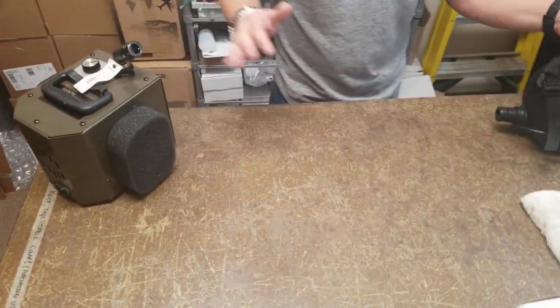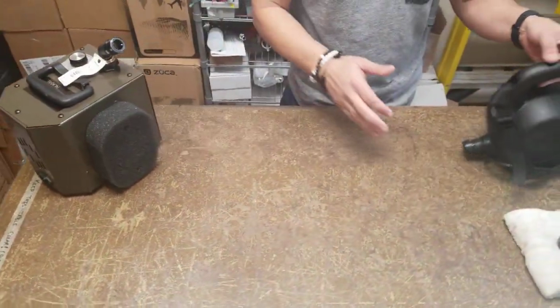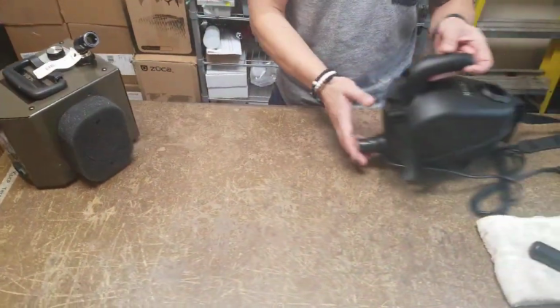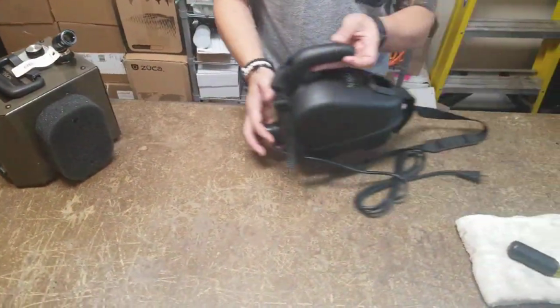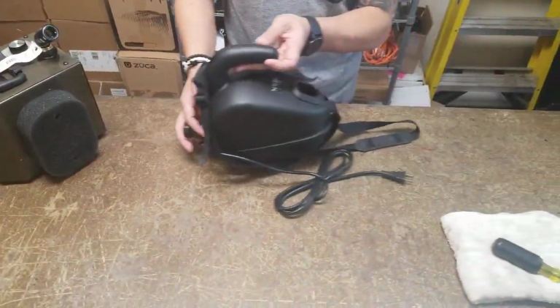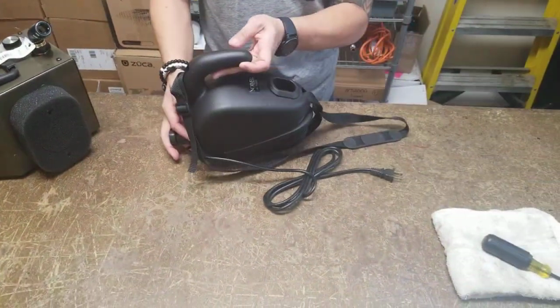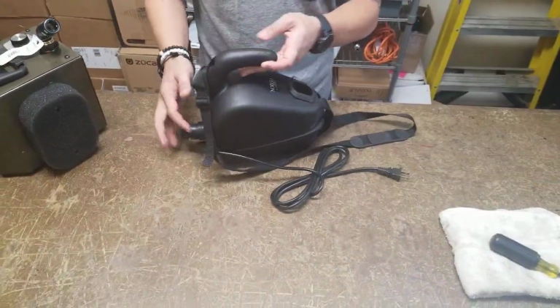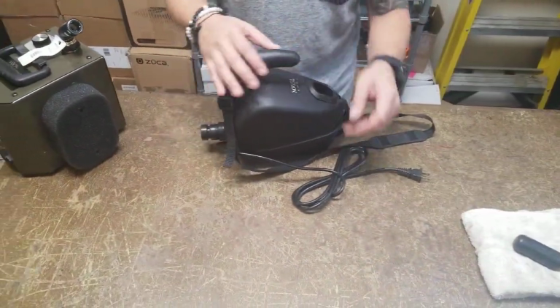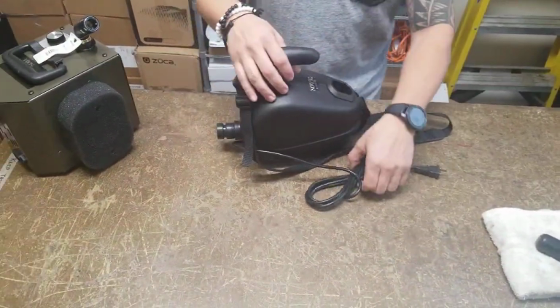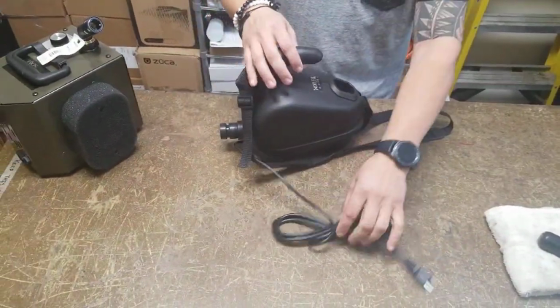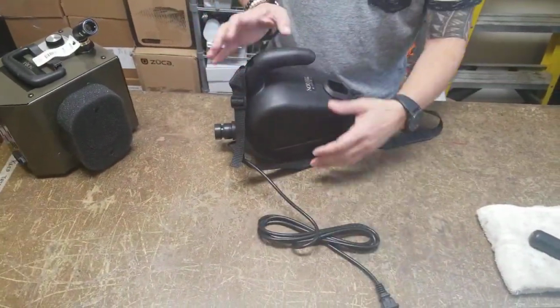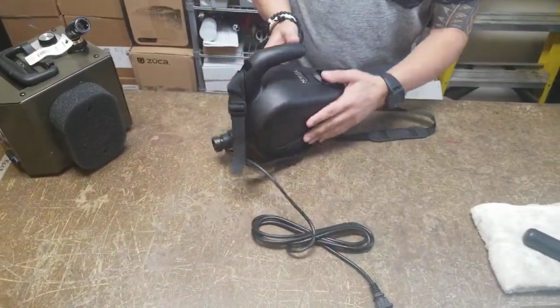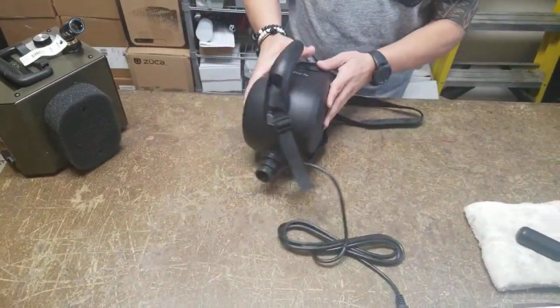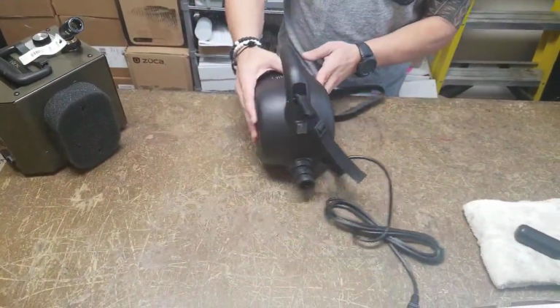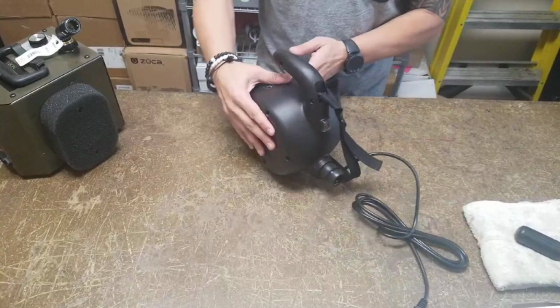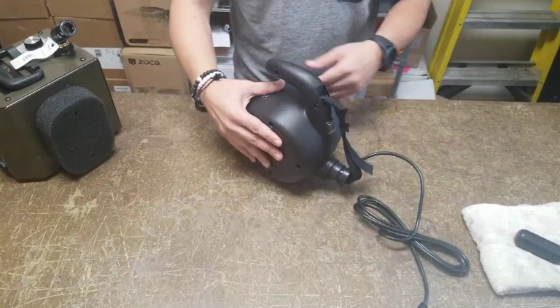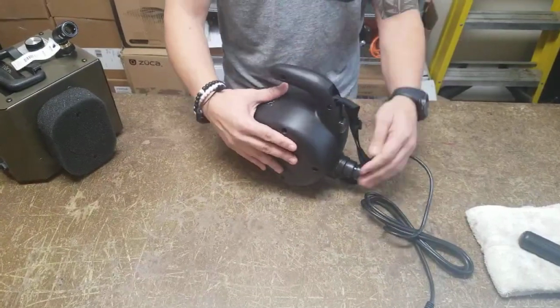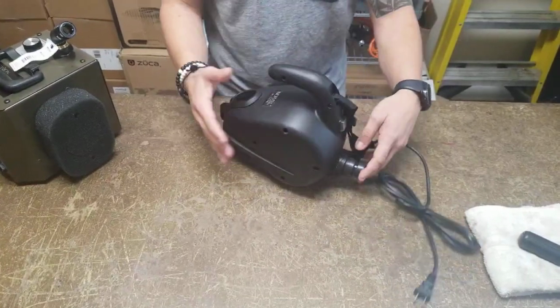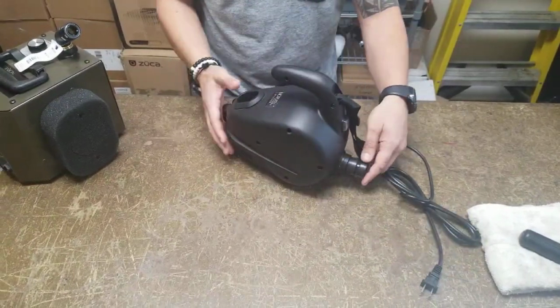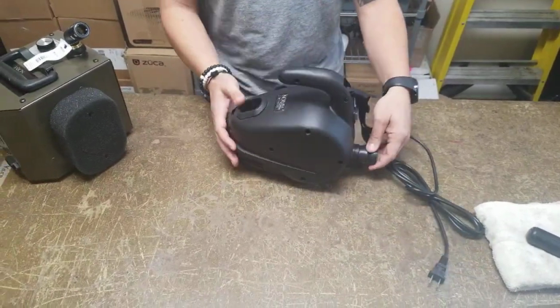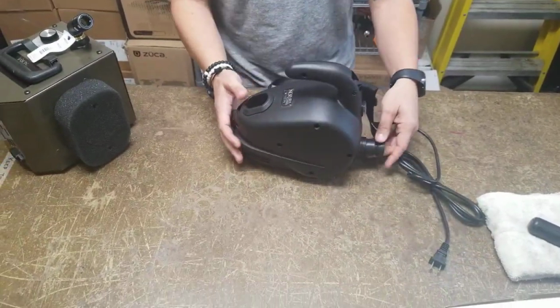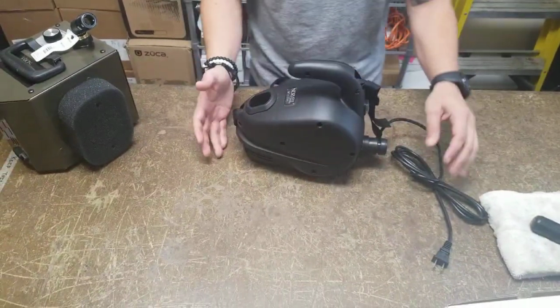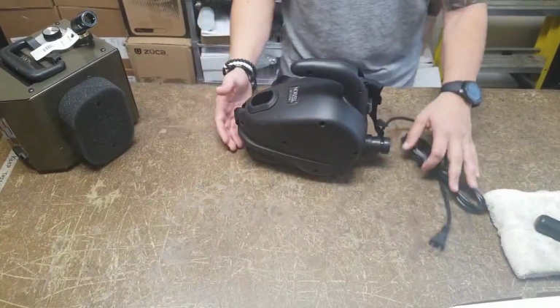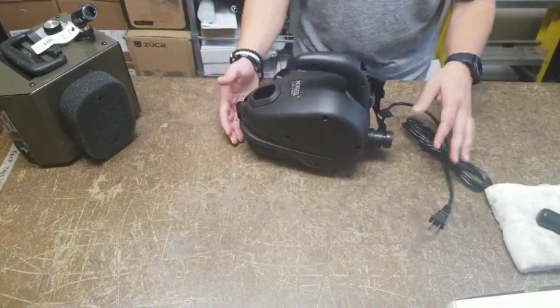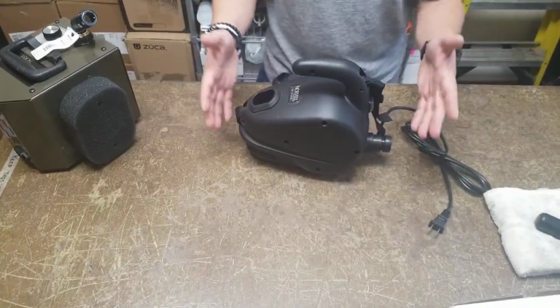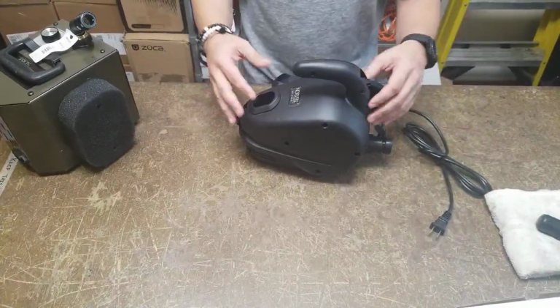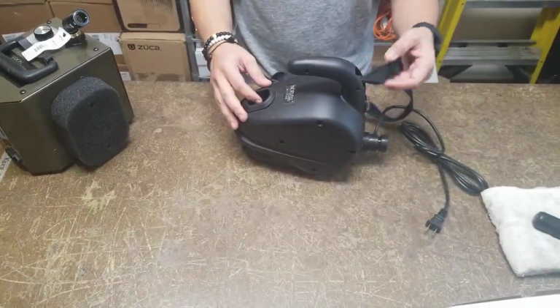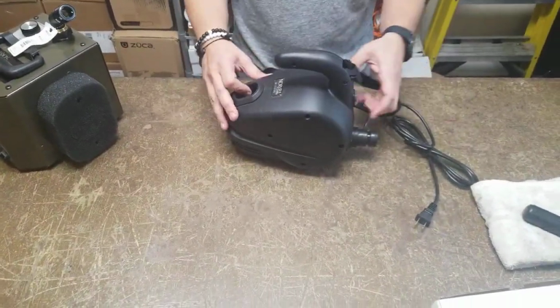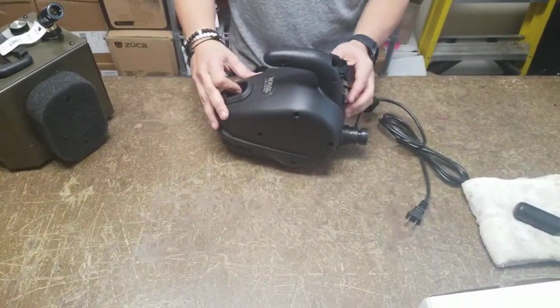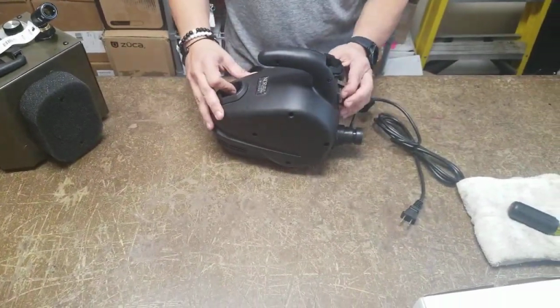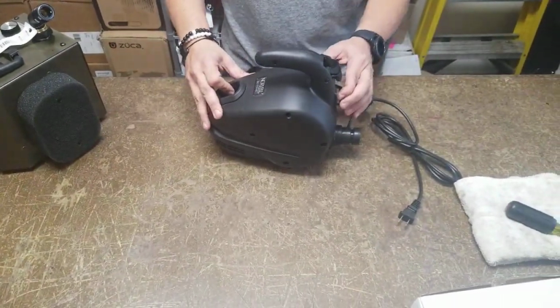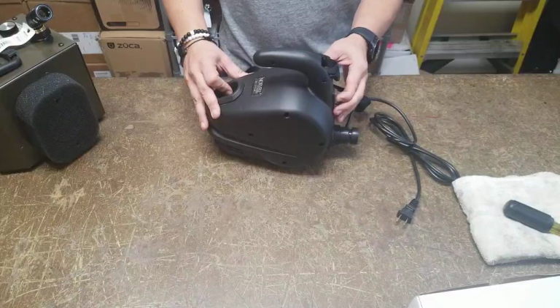Today we're going to start with the M1000. This is a very popular machine because of cost and simplicity — very simple. It is an on and off button.